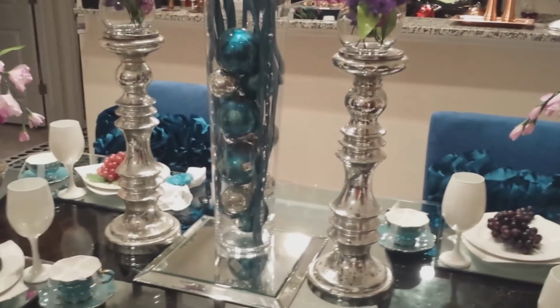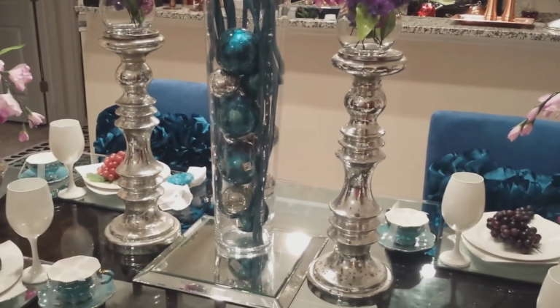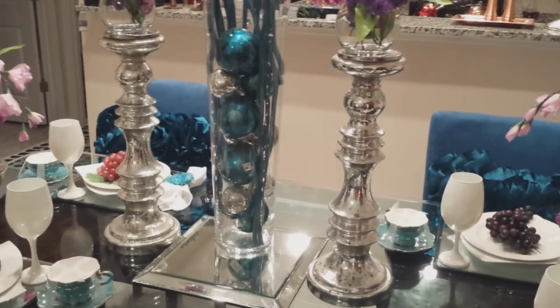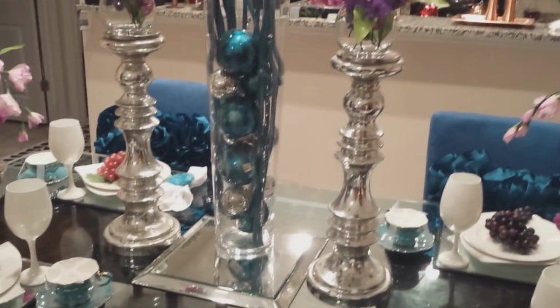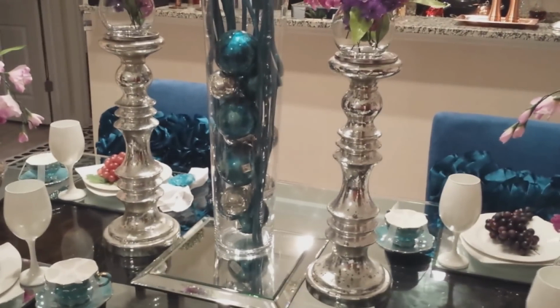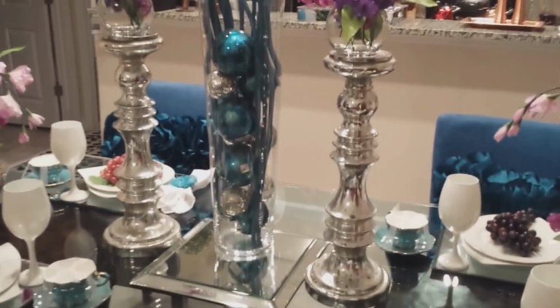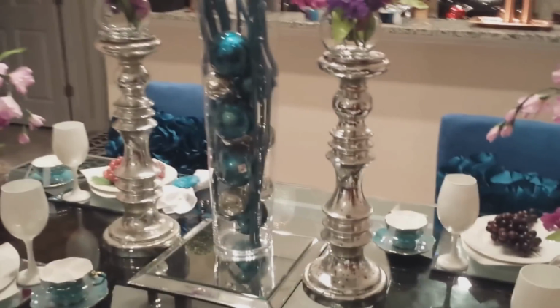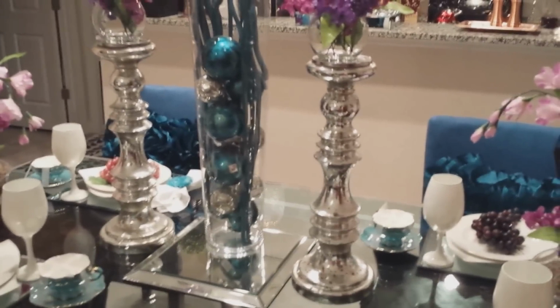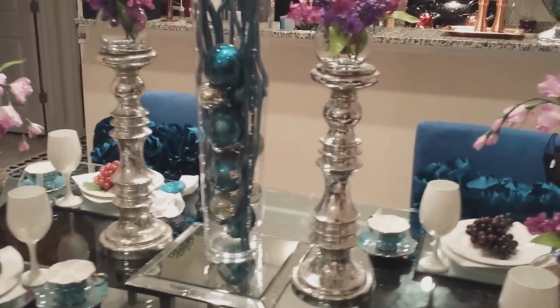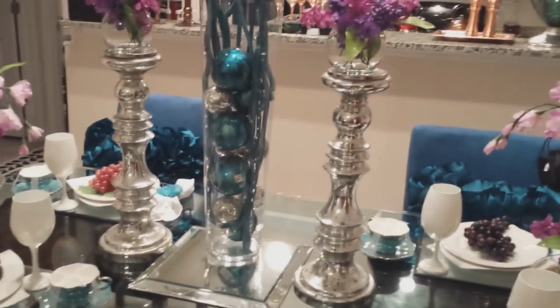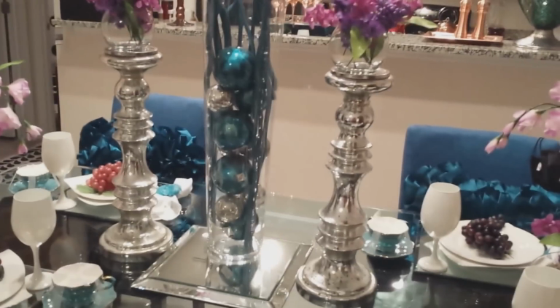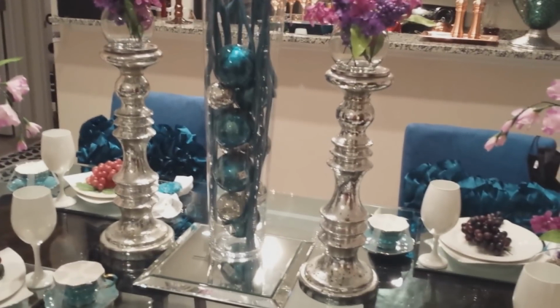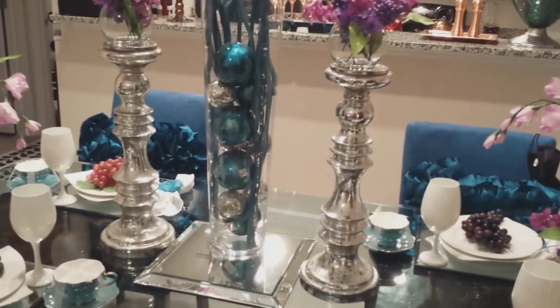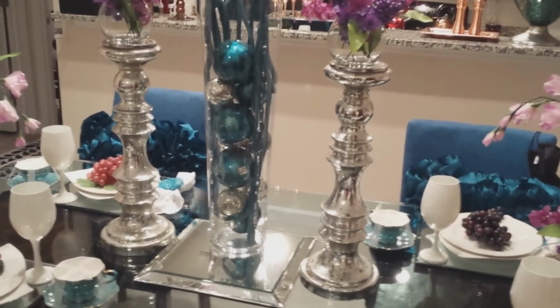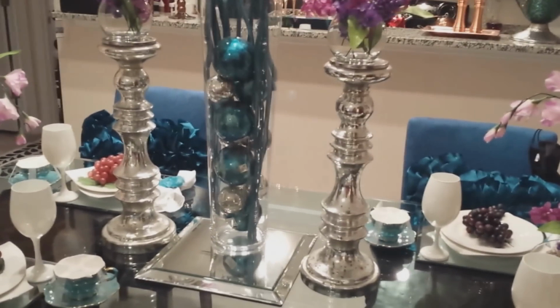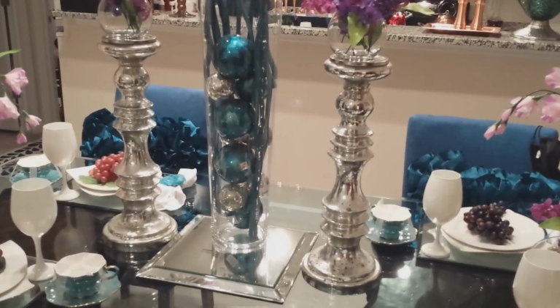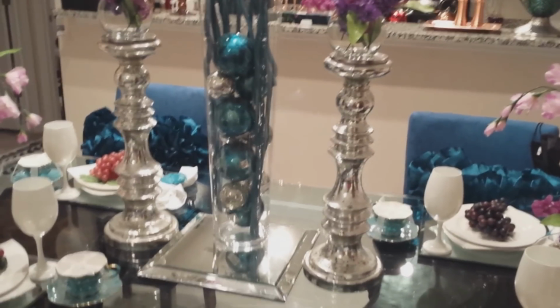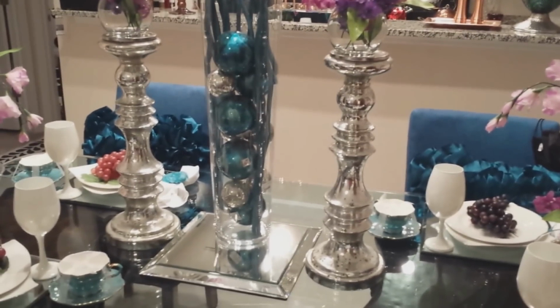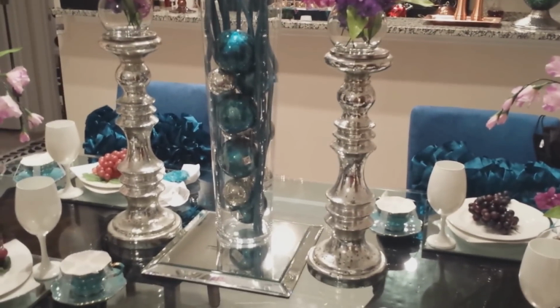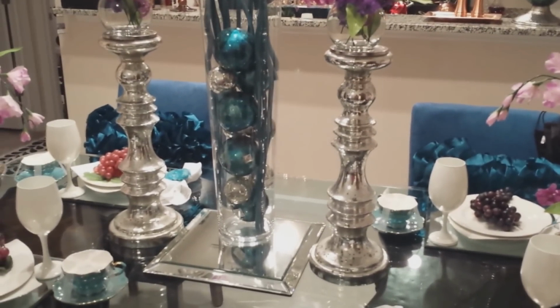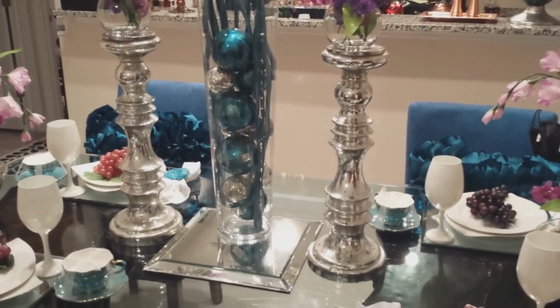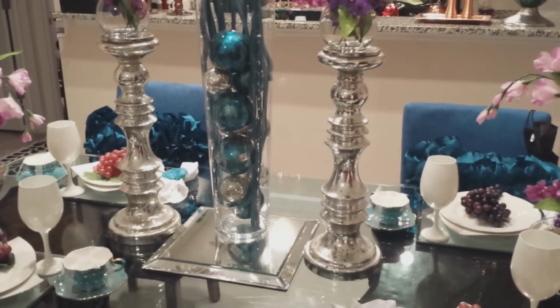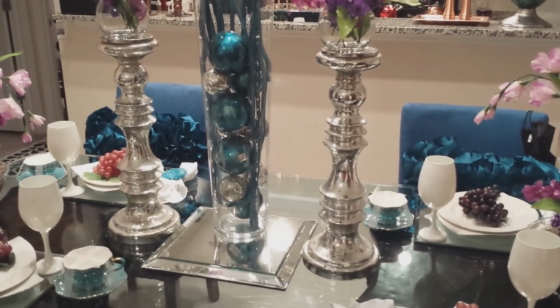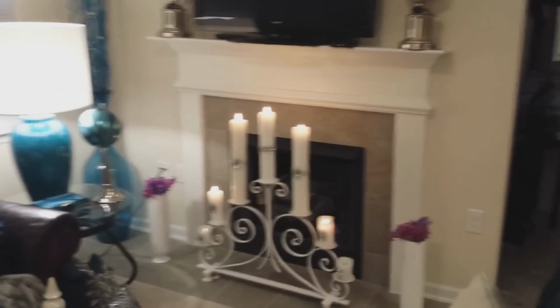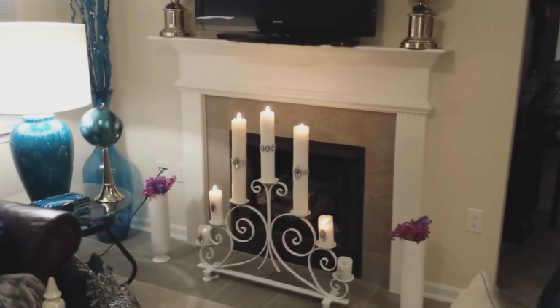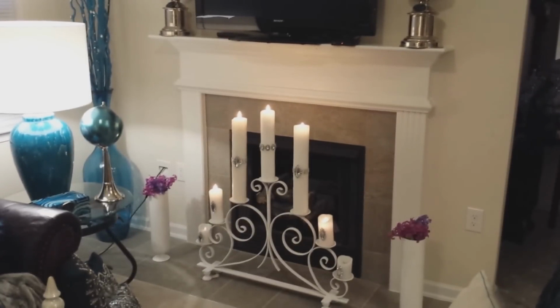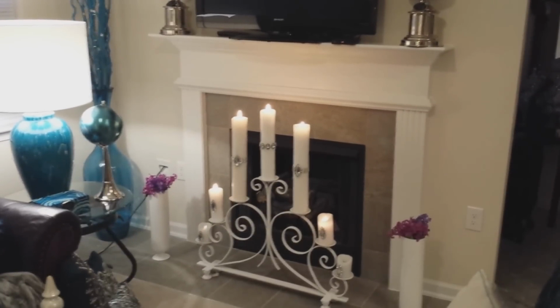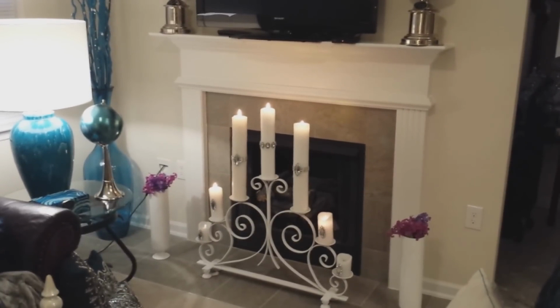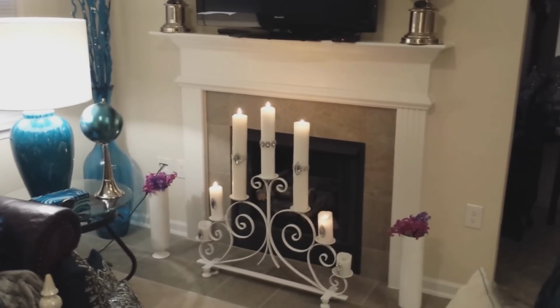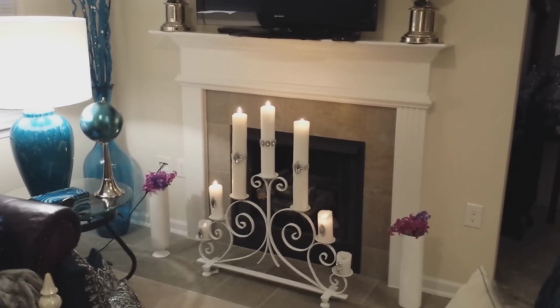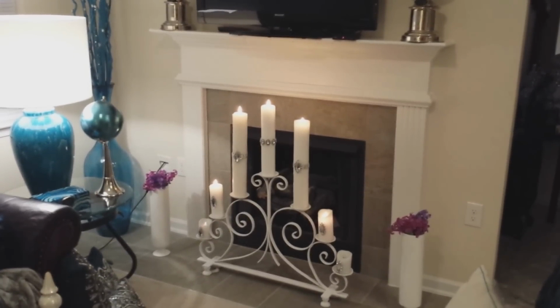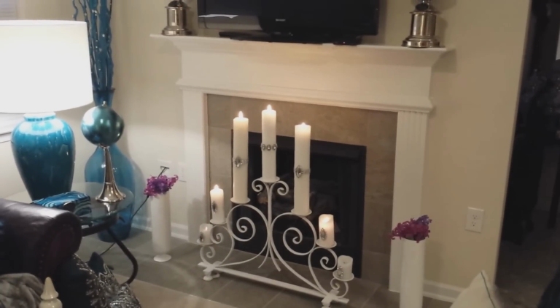I'm going to be taking you to some of the areas in my living room because I'm so excited about my sister moving into her new place. She's buying my sofa and my two chairs. So we're going to go to that now.